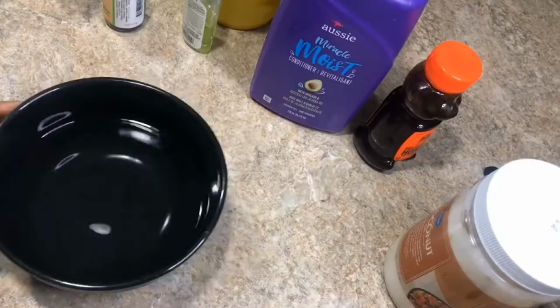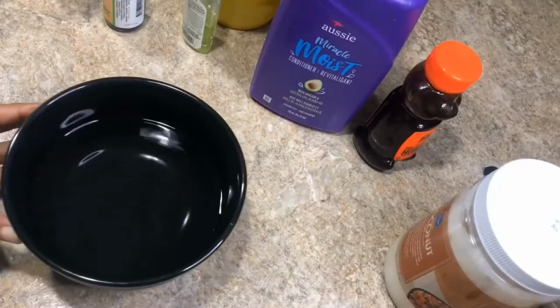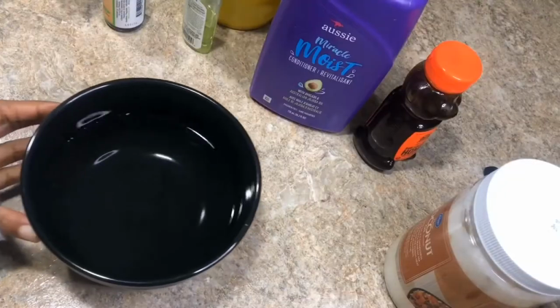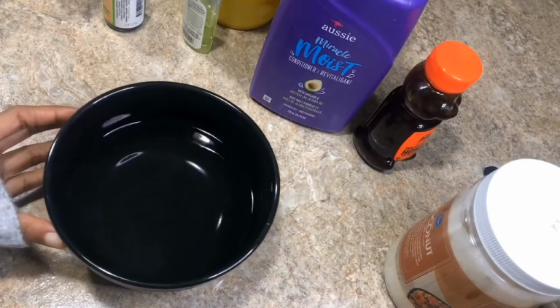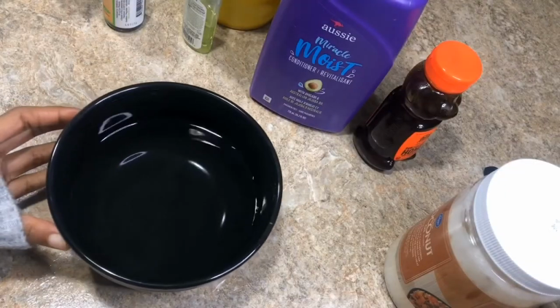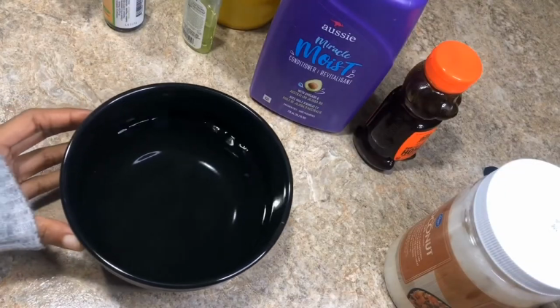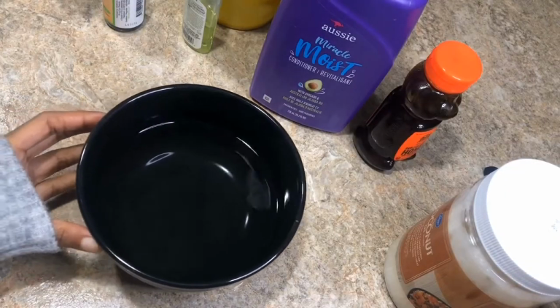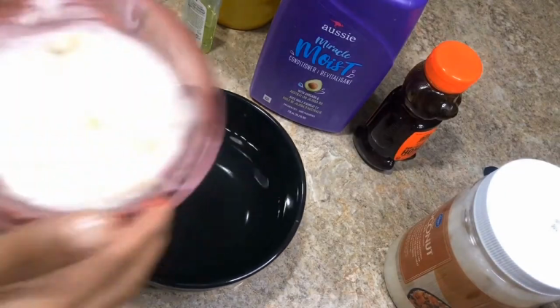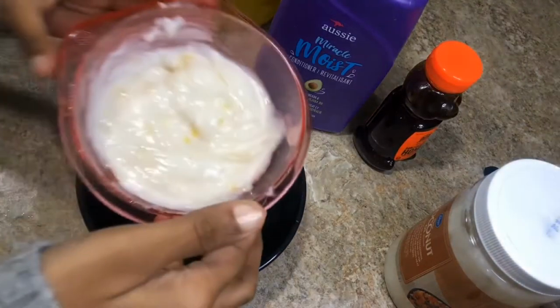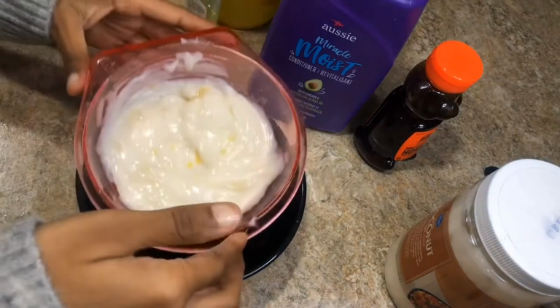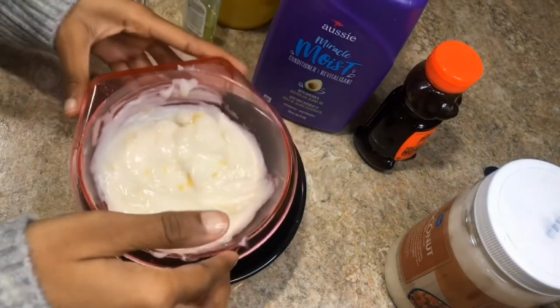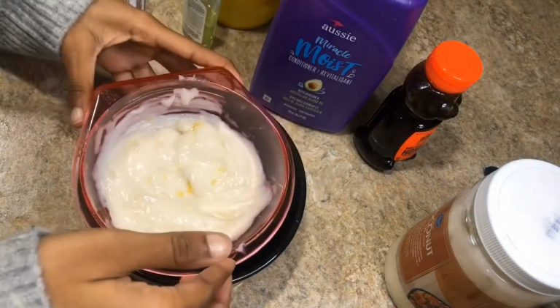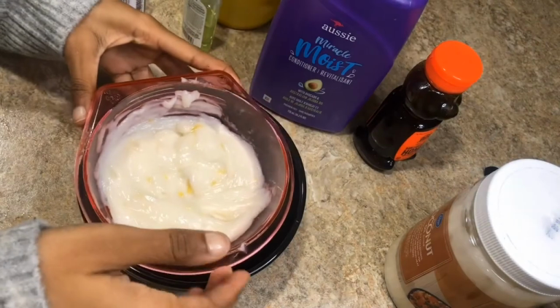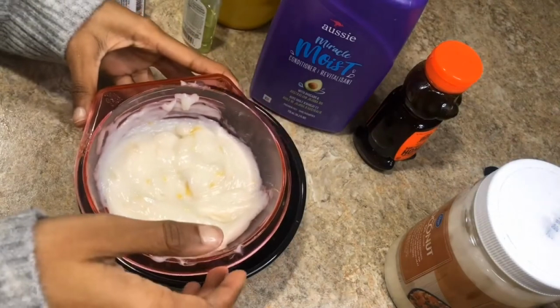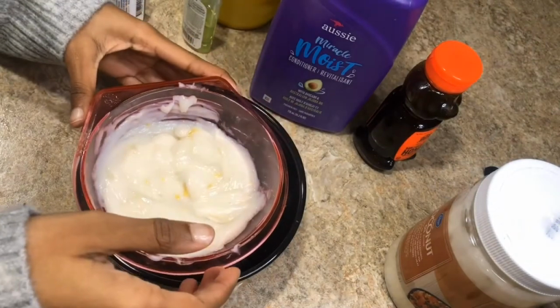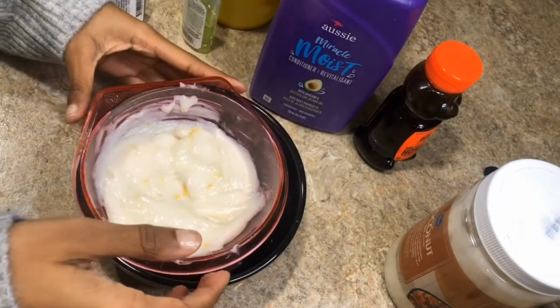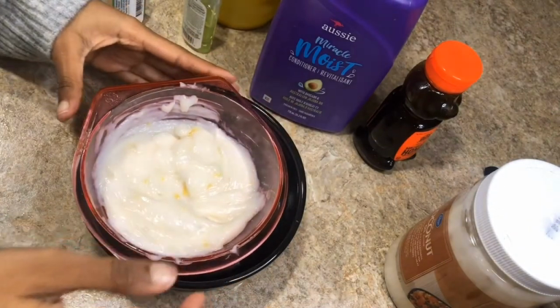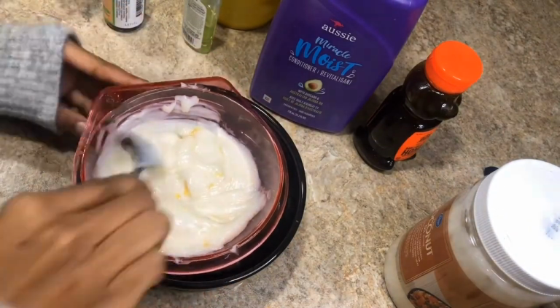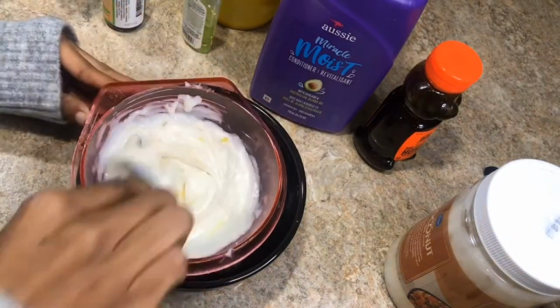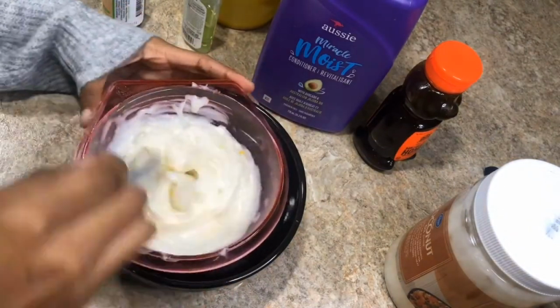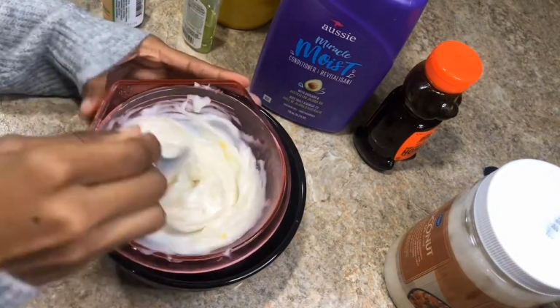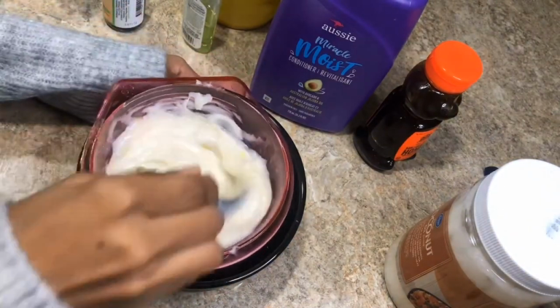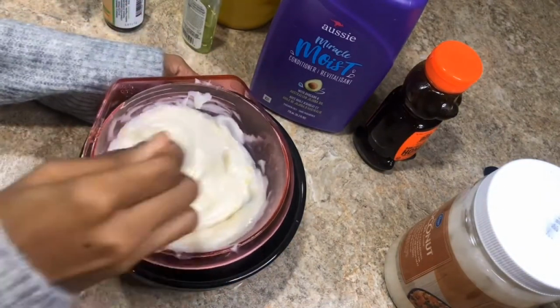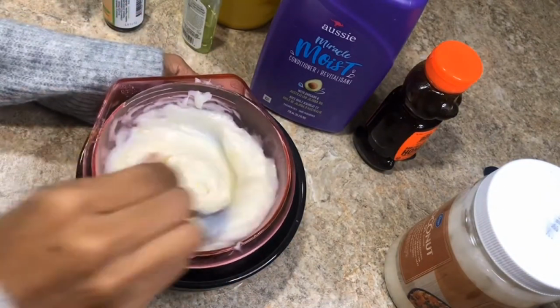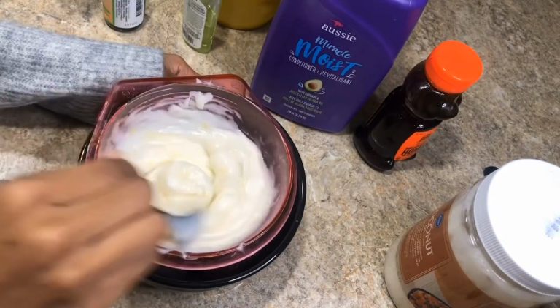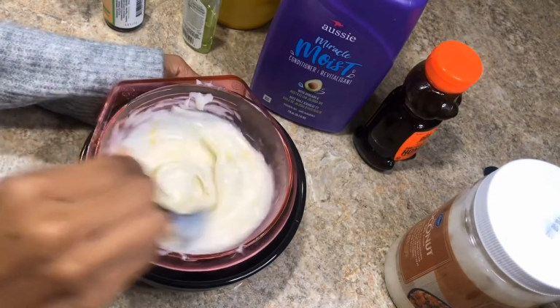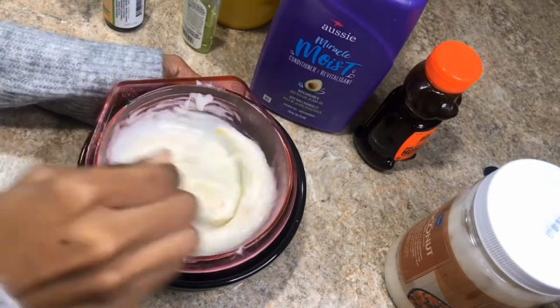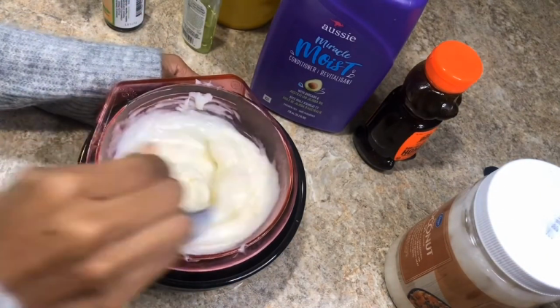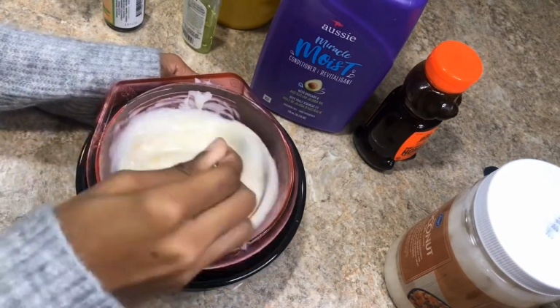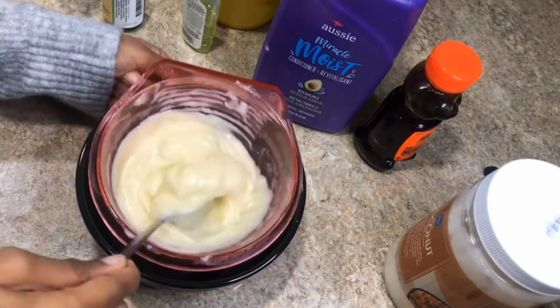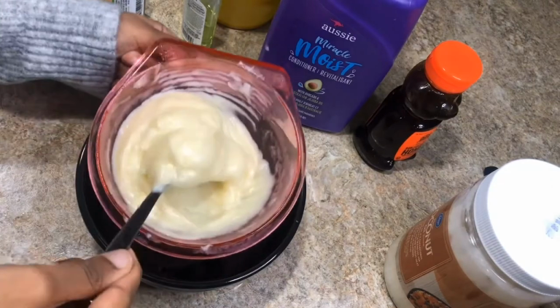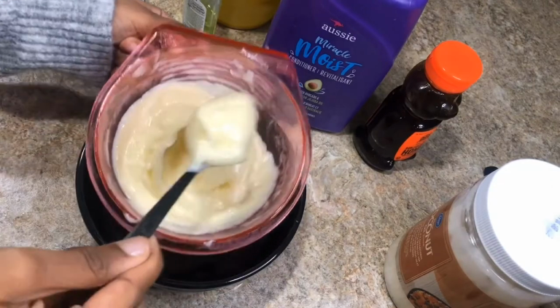I put this bowl in the microwave for about 45 seconds. You're going to continue mixing until you get this yogurt-like texture.